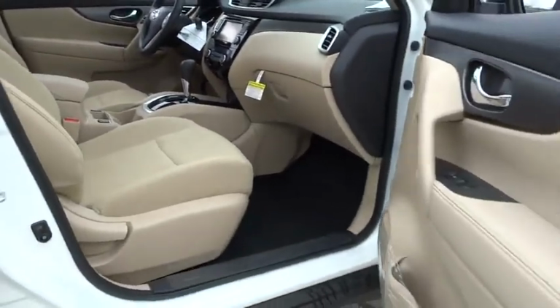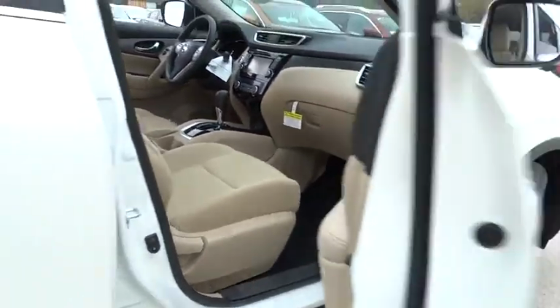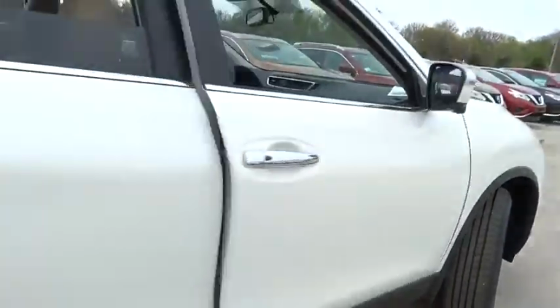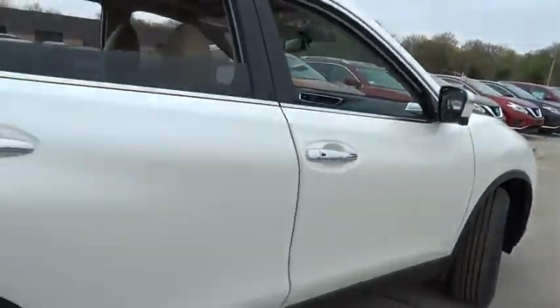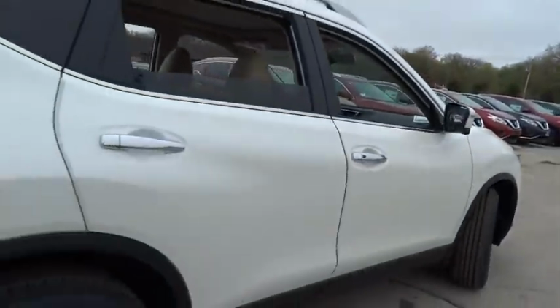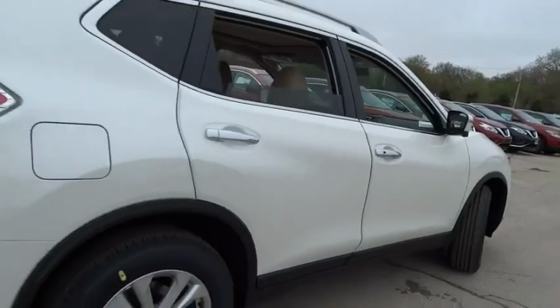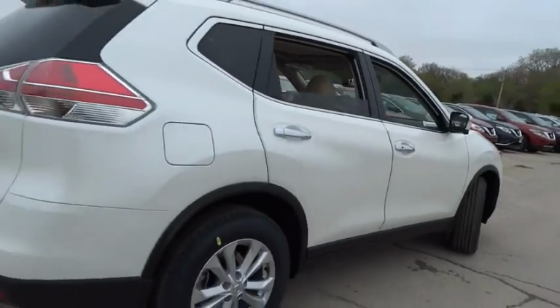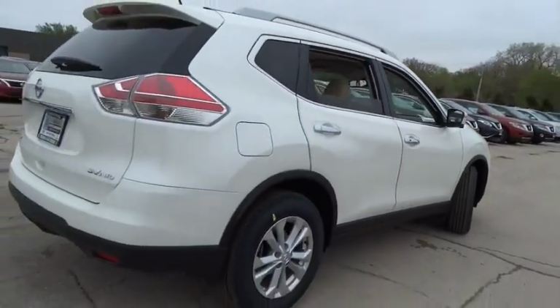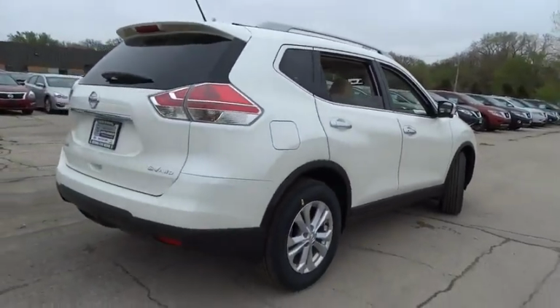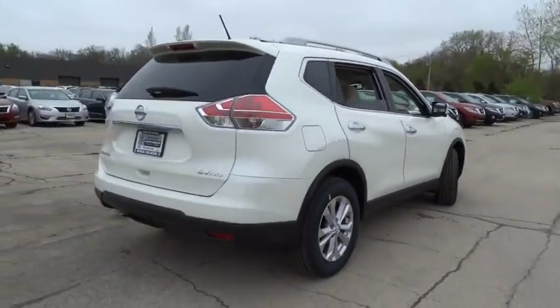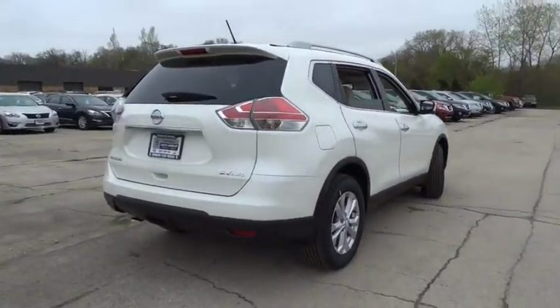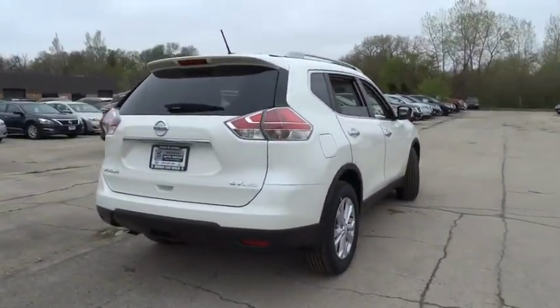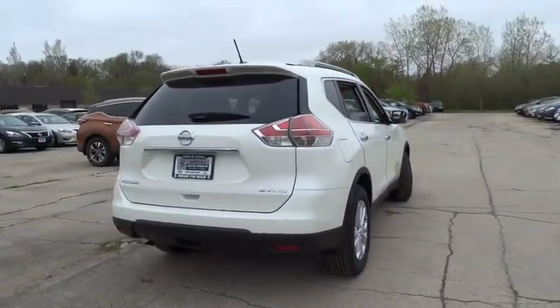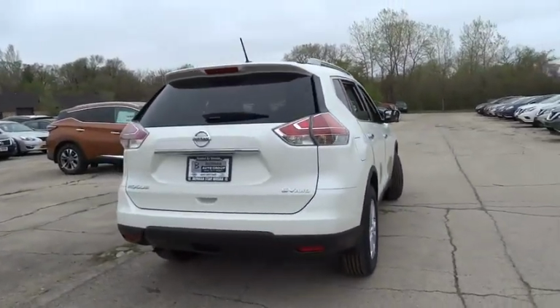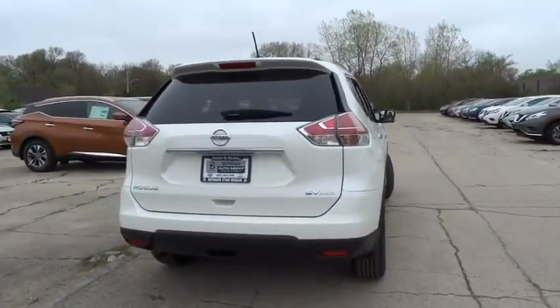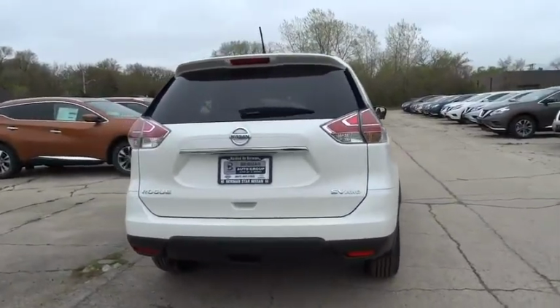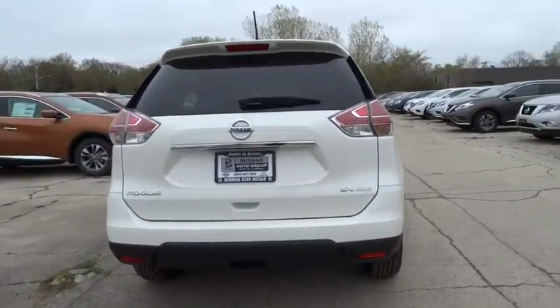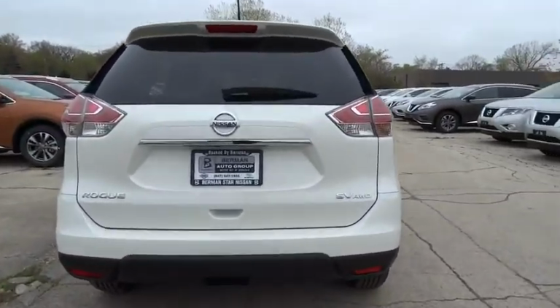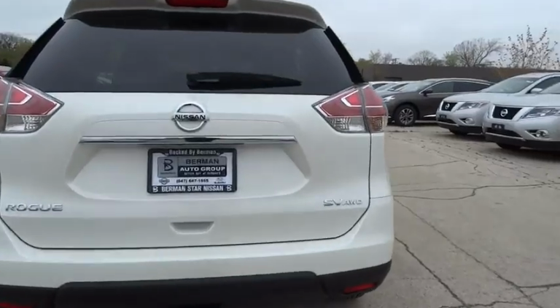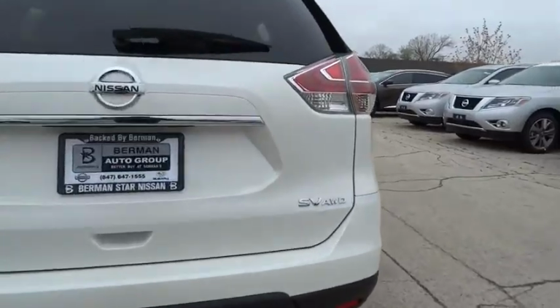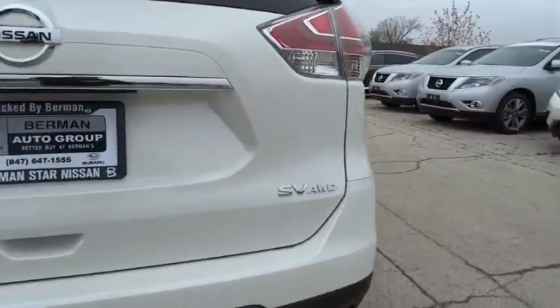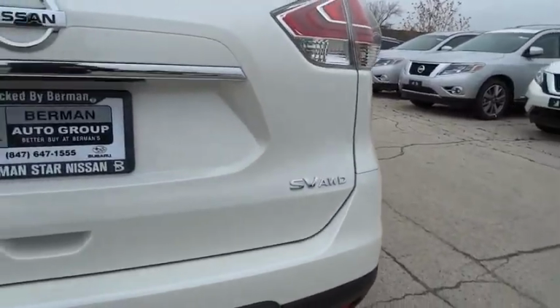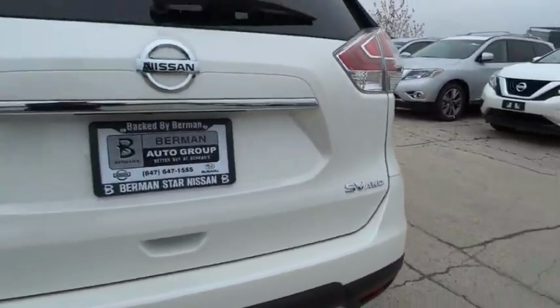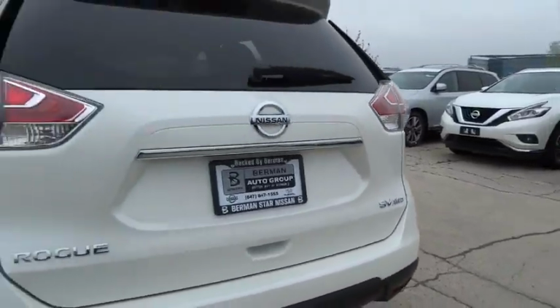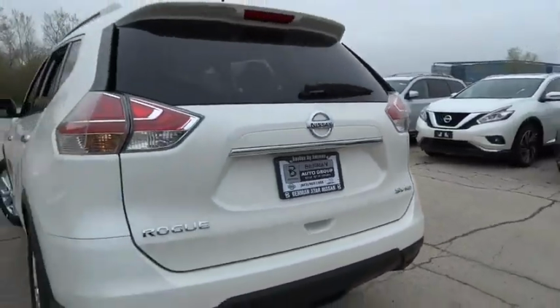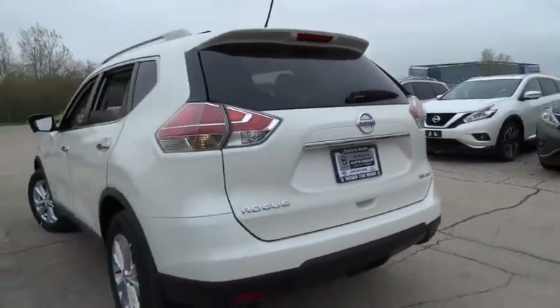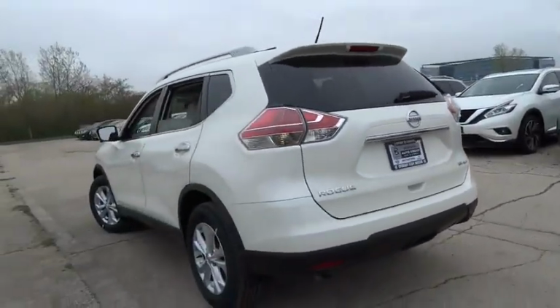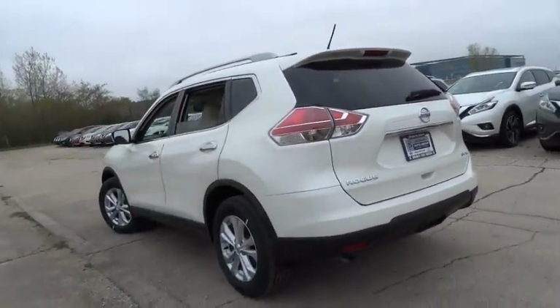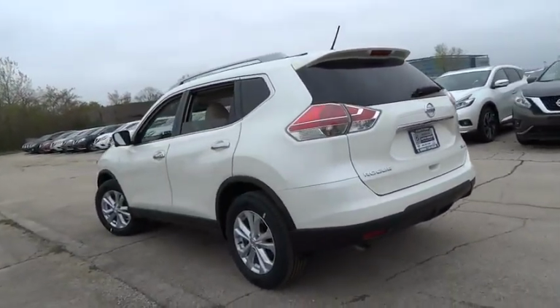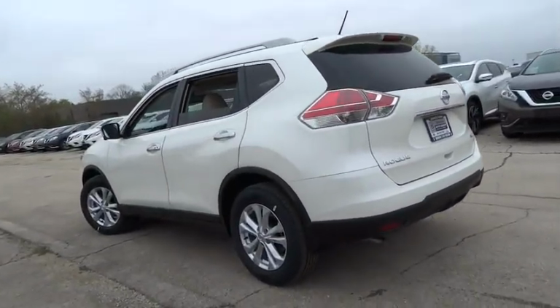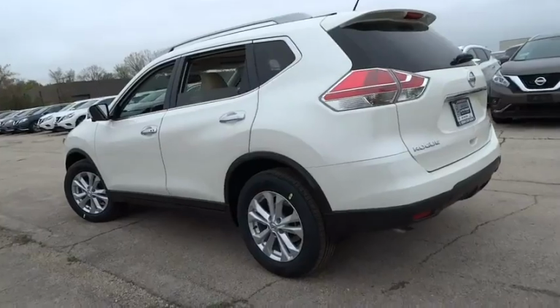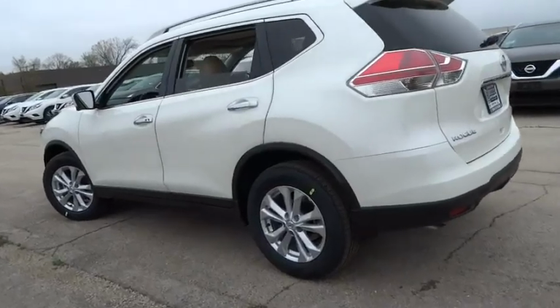Here are some of this vehicle's great options: traction control, heated seats, power liftgate, dual airbags, air conditioning front, home link garage door opener, power steering, four-wheel disc brakes, center armrest.